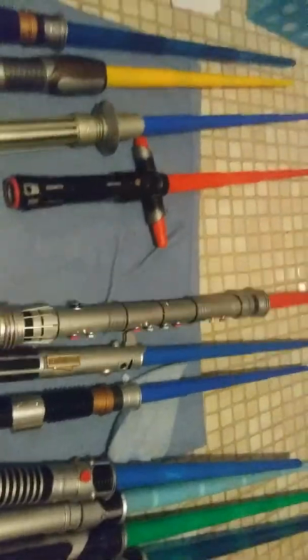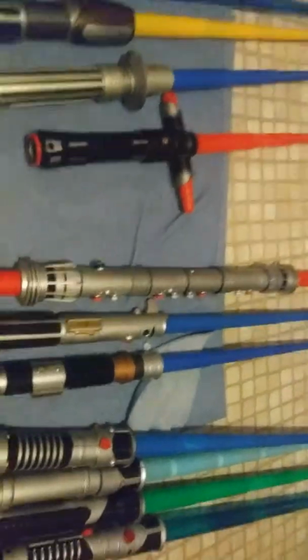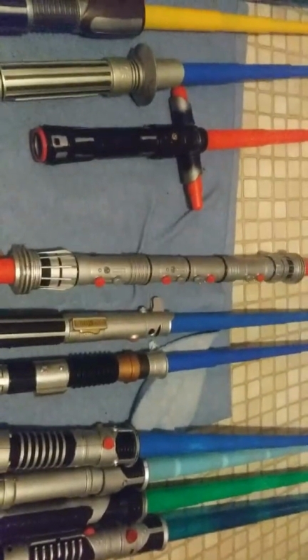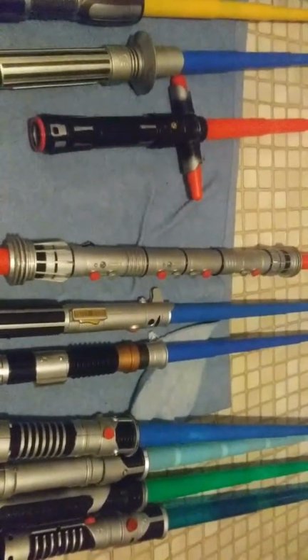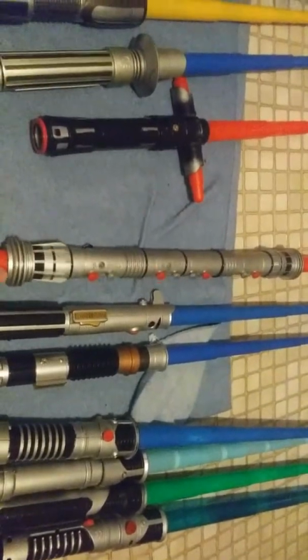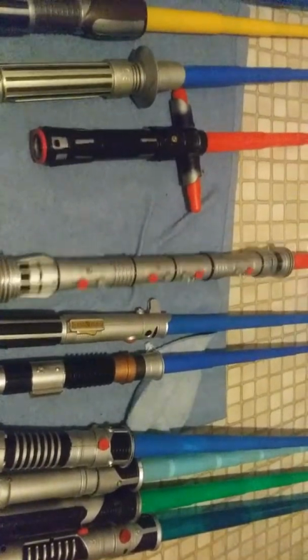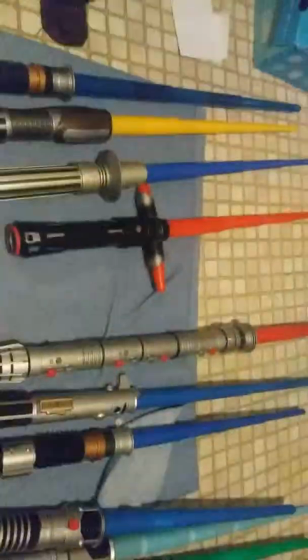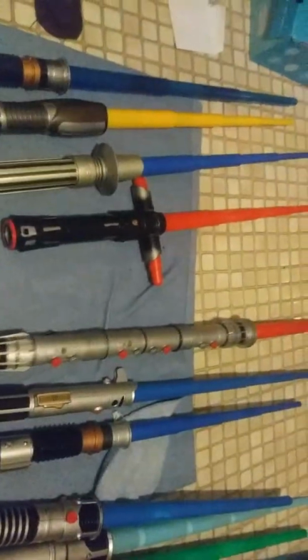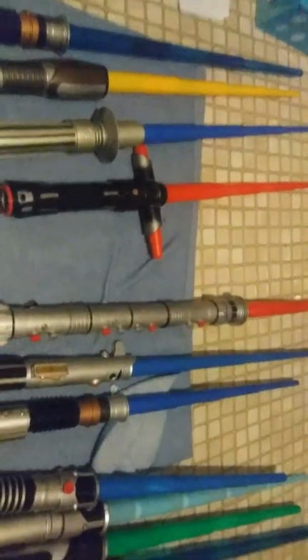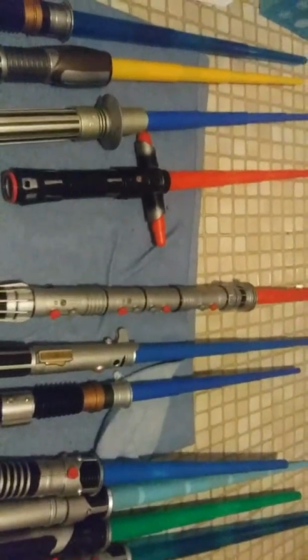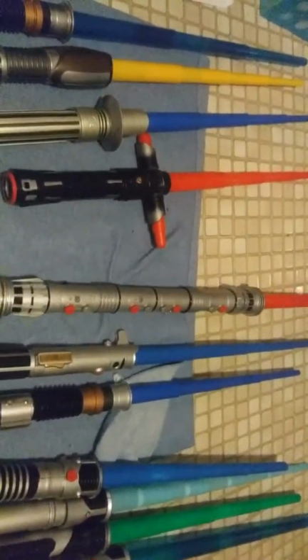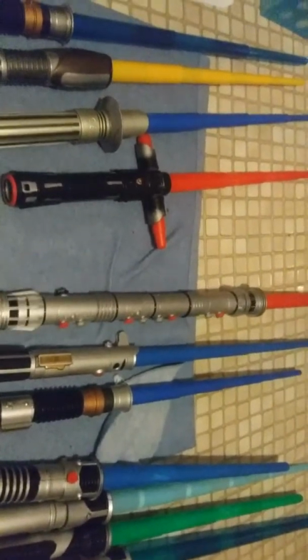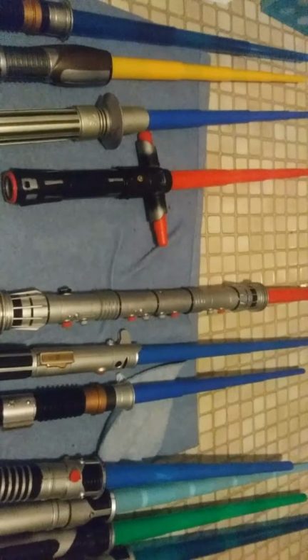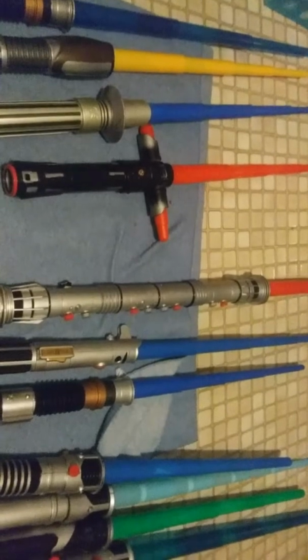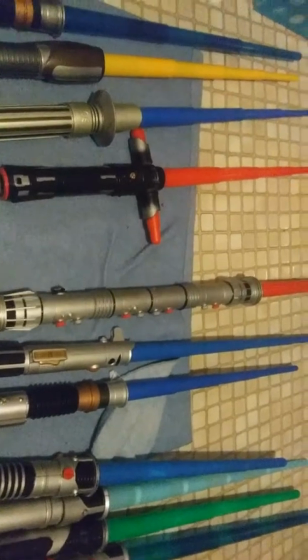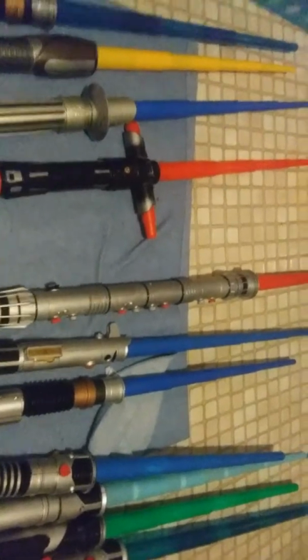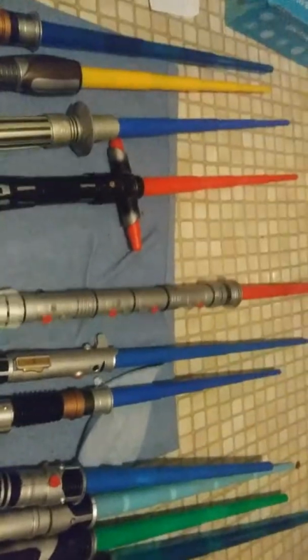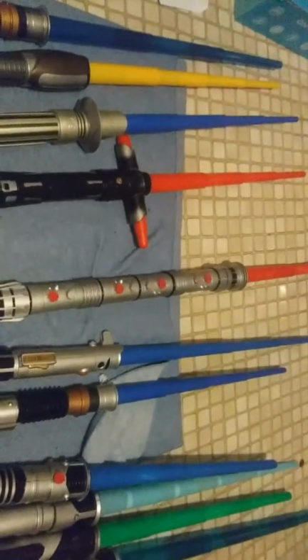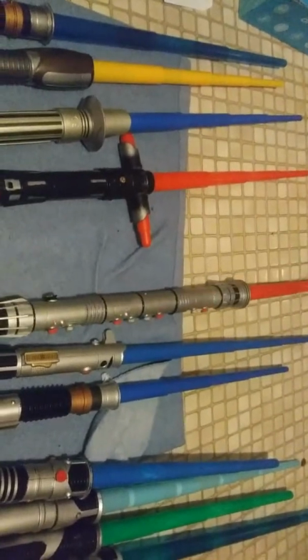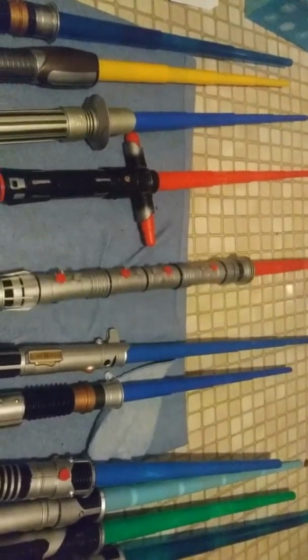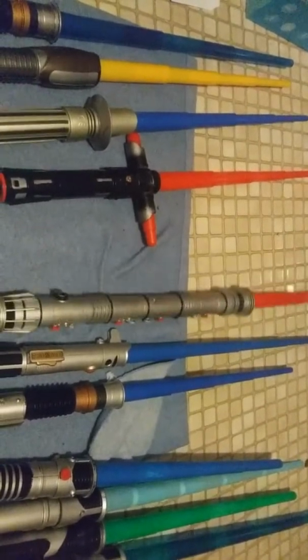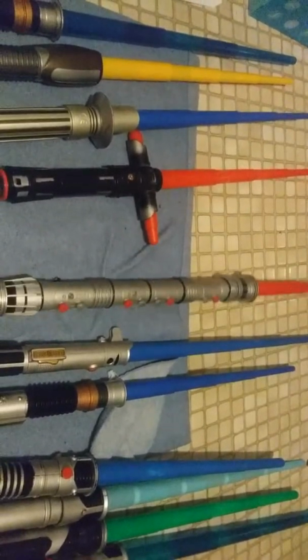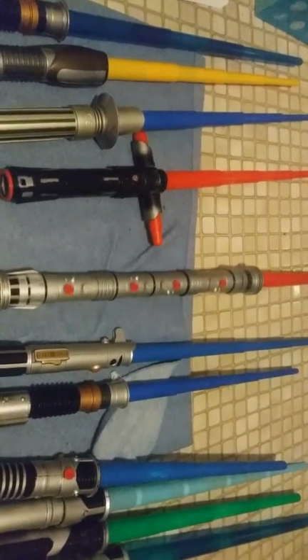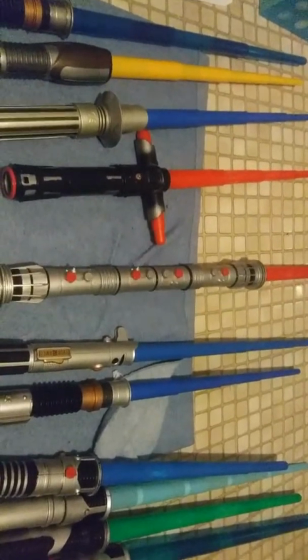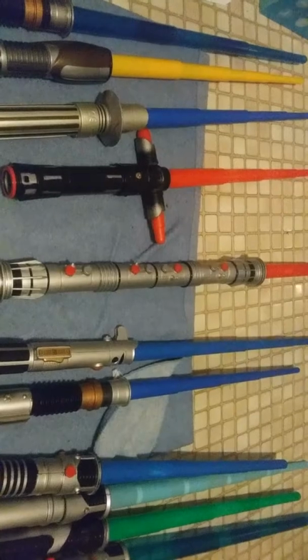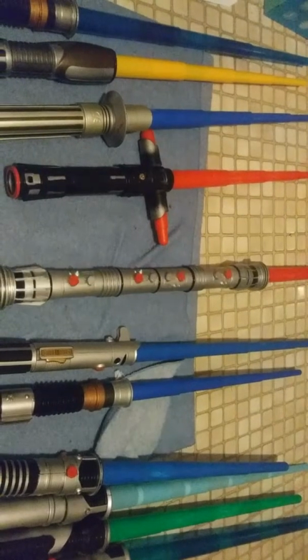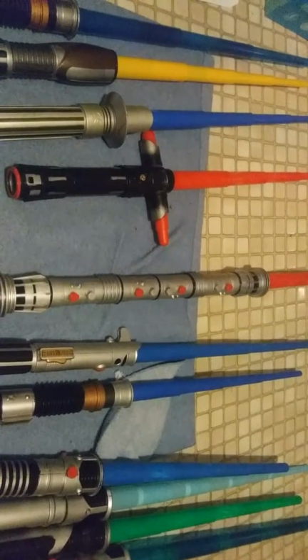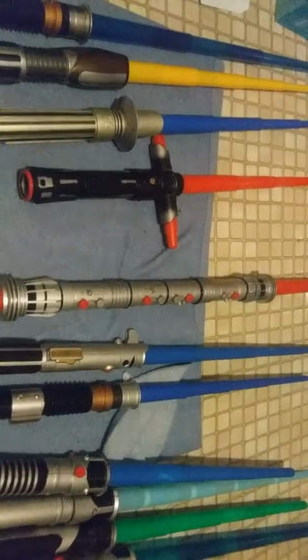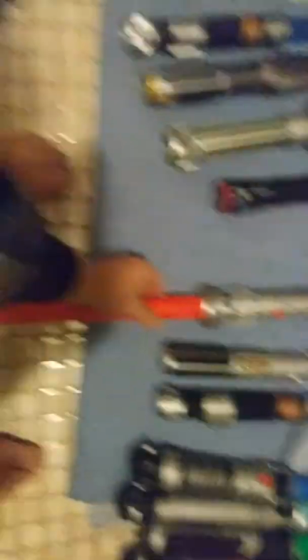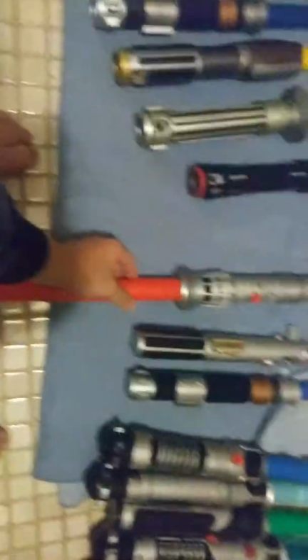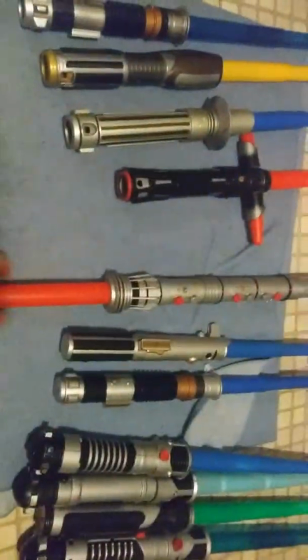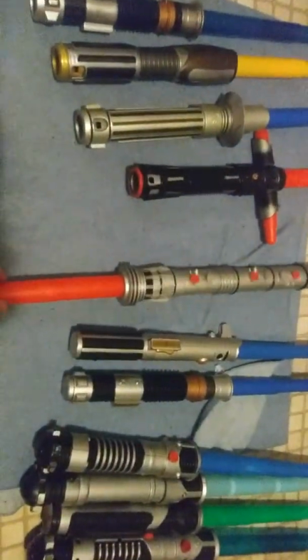This is my Darth Maul lightsaber from the Phantom Menace — it's one of my favorite lightsabers. I've had this since 2011. It's pretty beat up too.